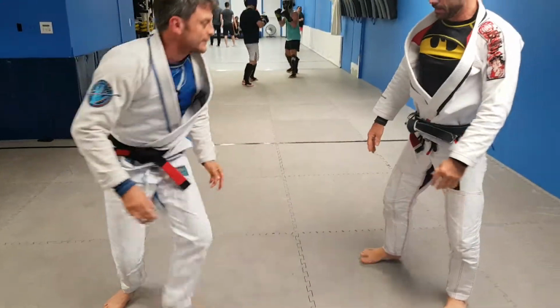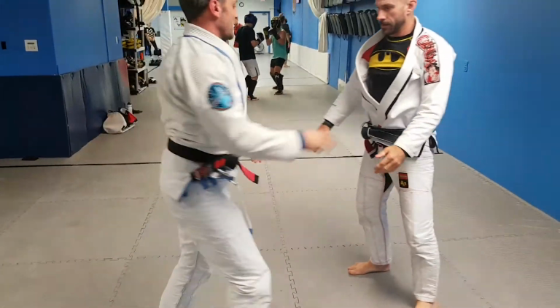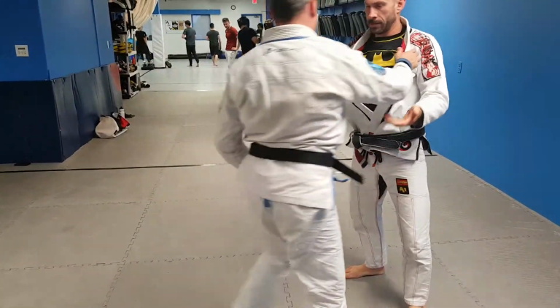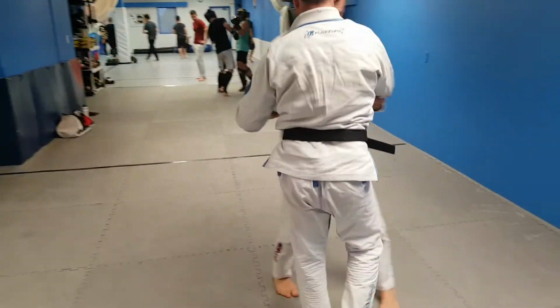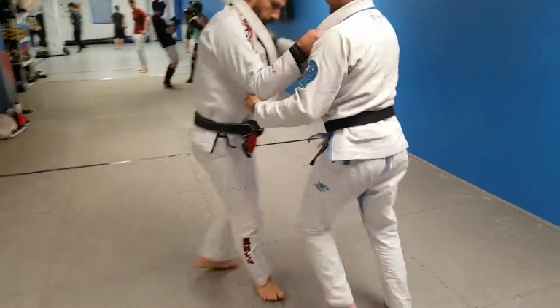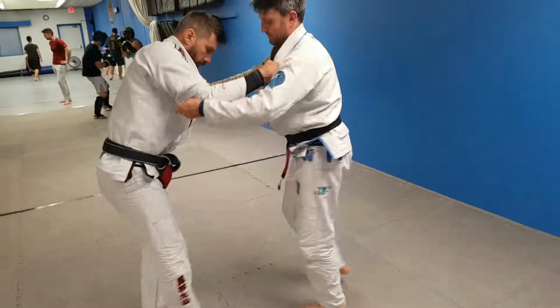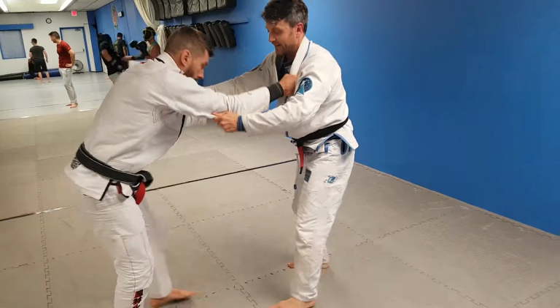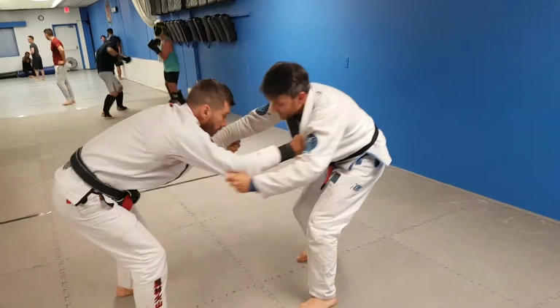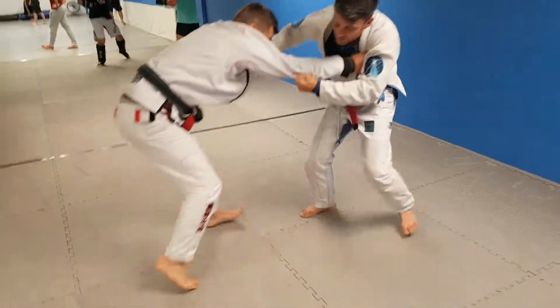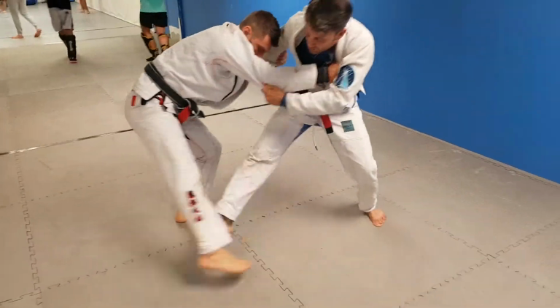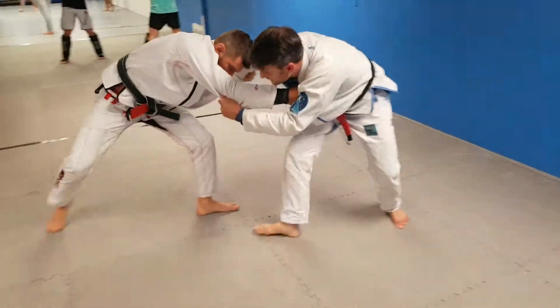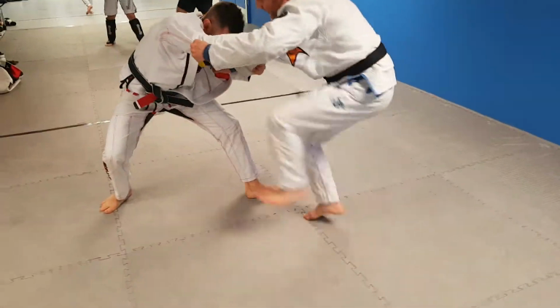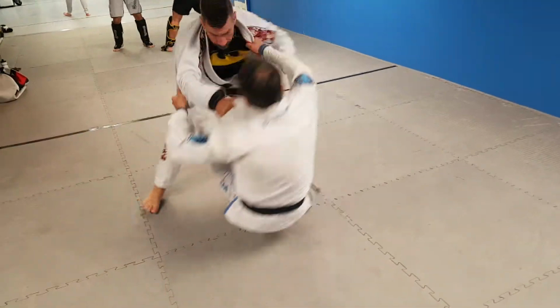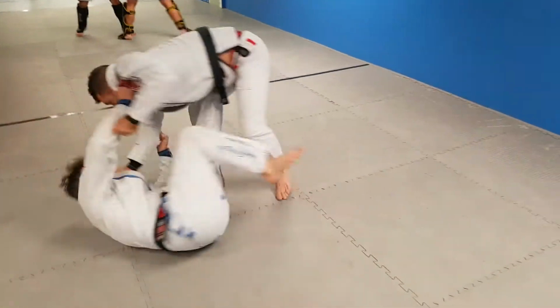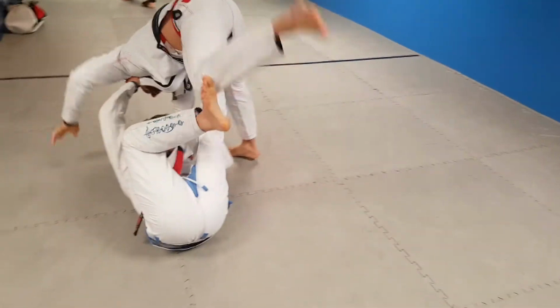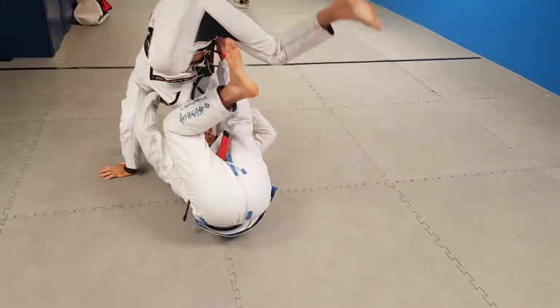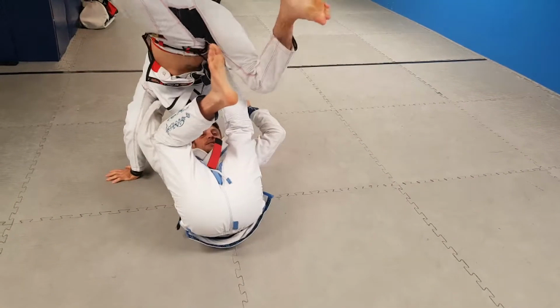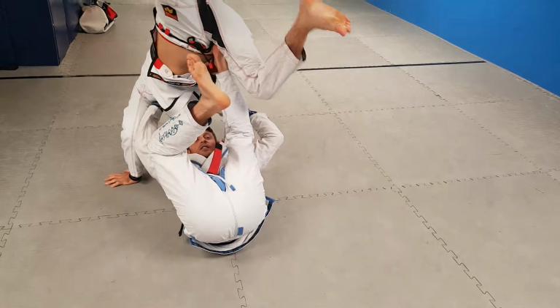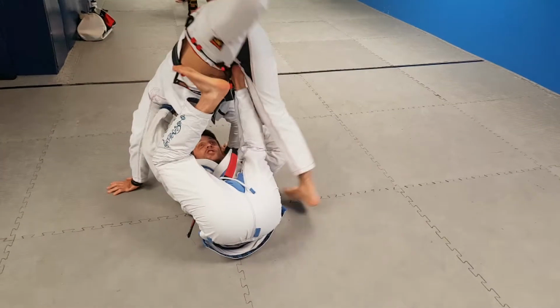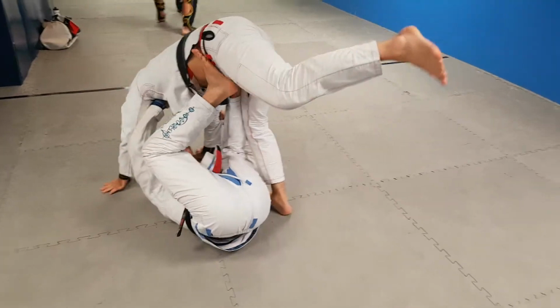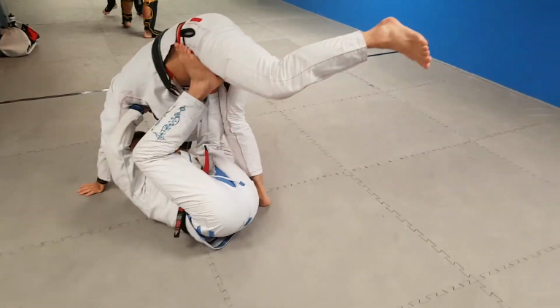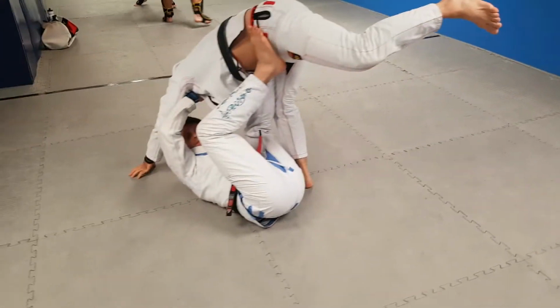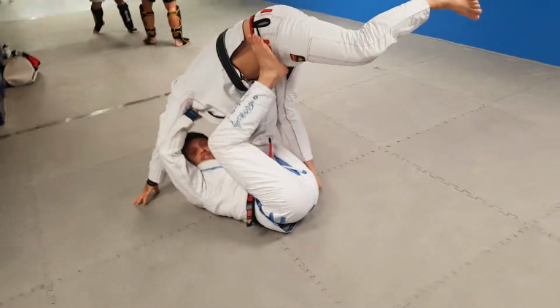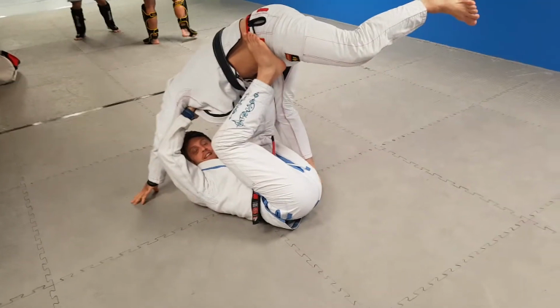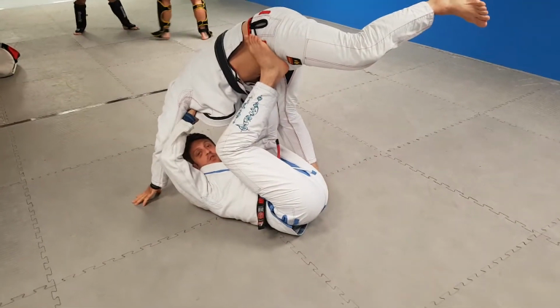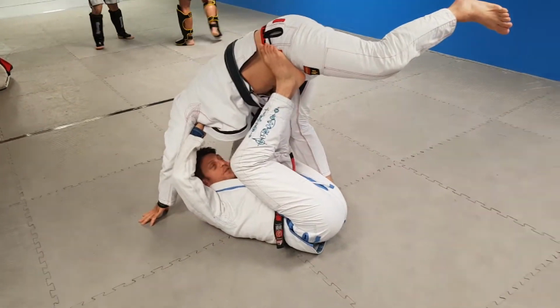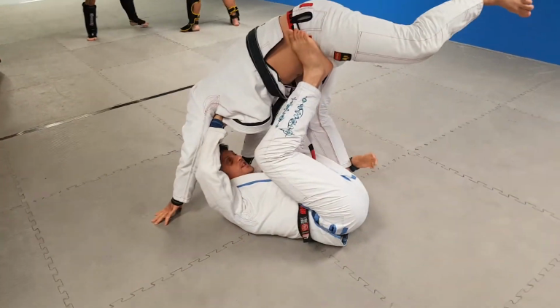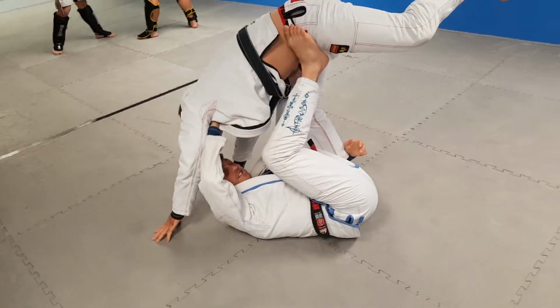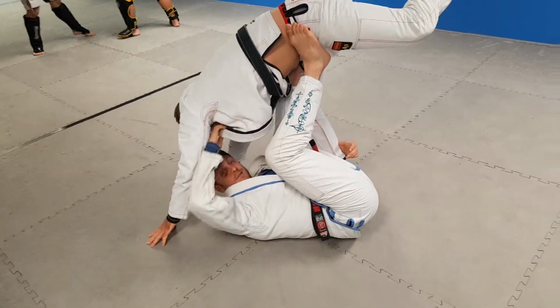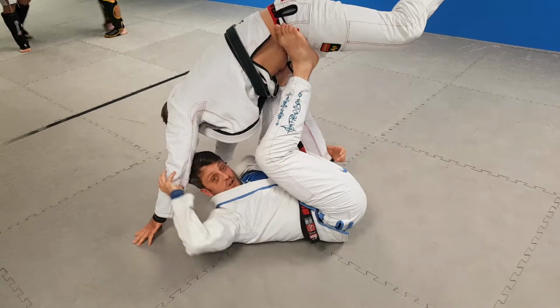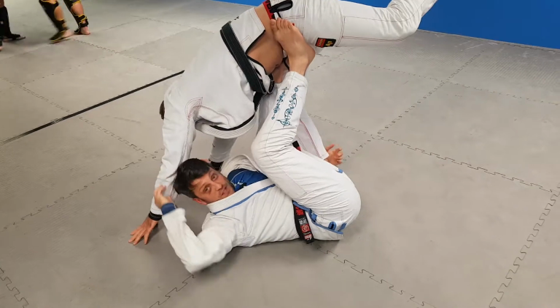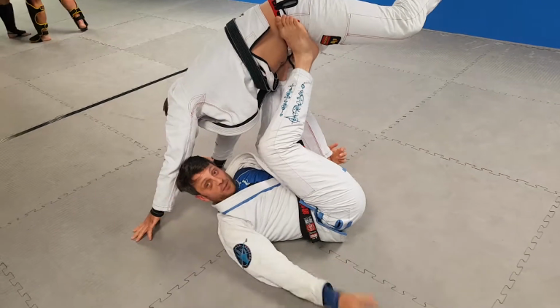From a different angle. Load him up right here. You don't actually have to throw your partner. If you don't get the throw, the nice thing is you've got all sorts of sweep options.